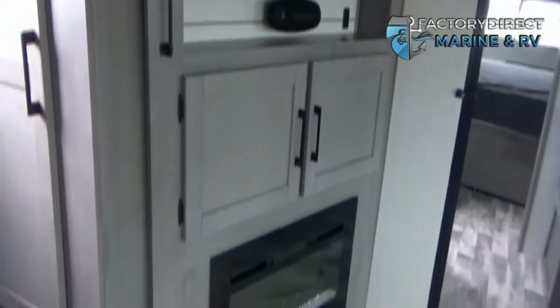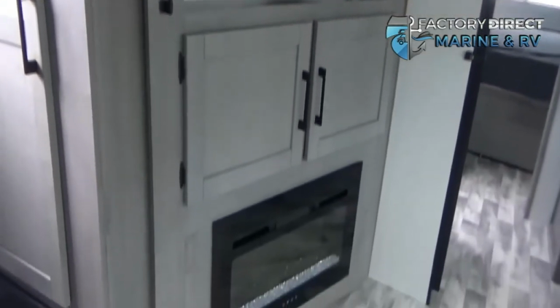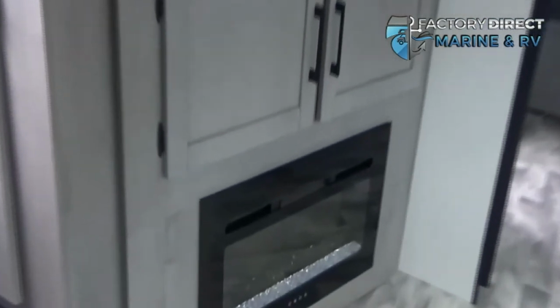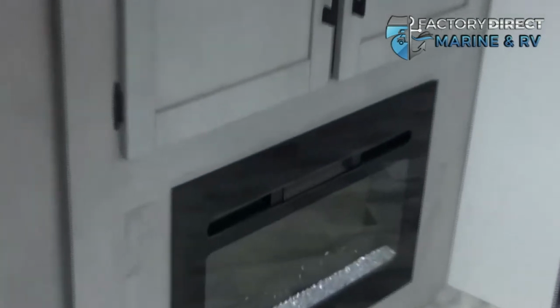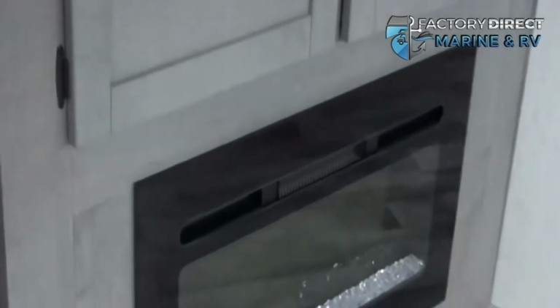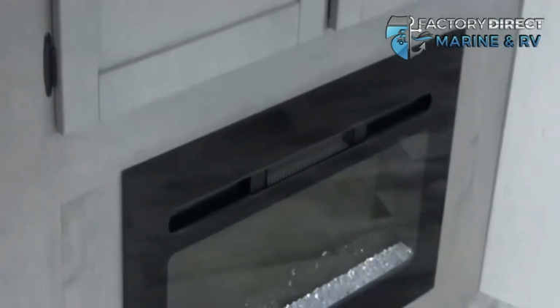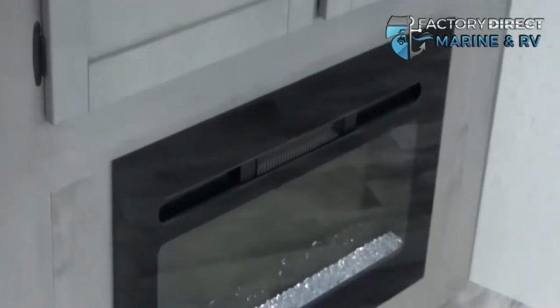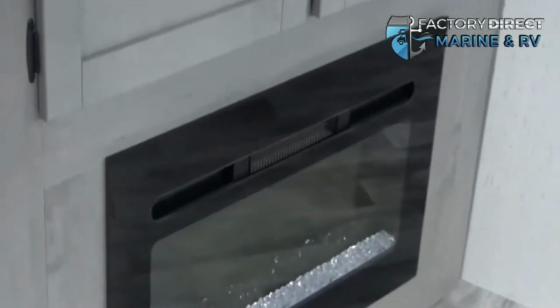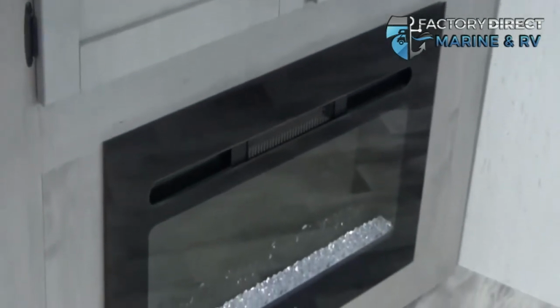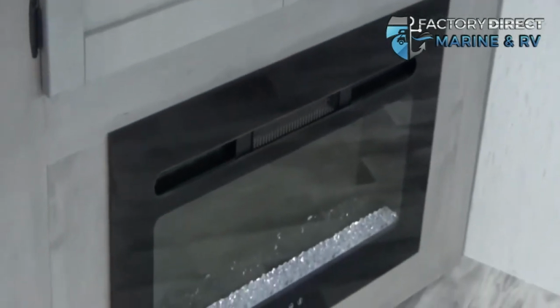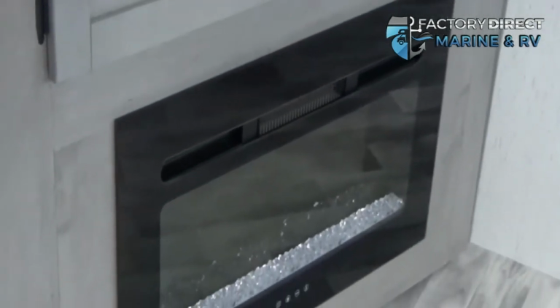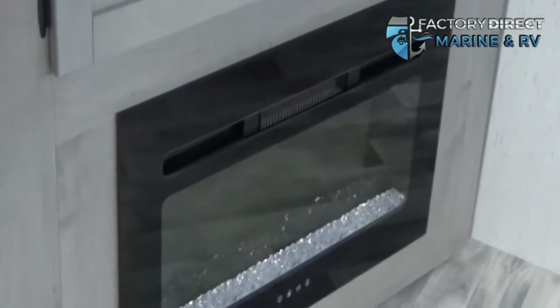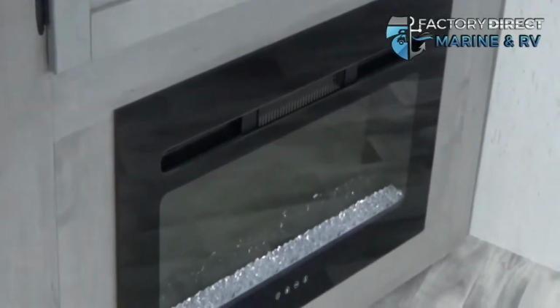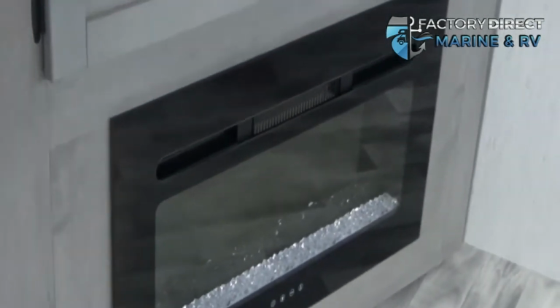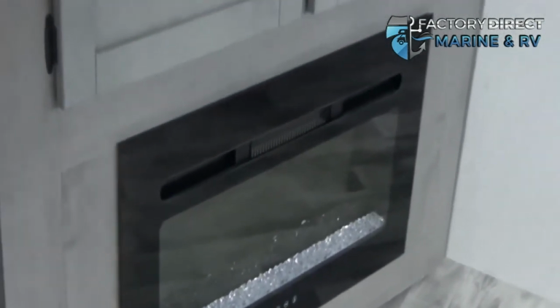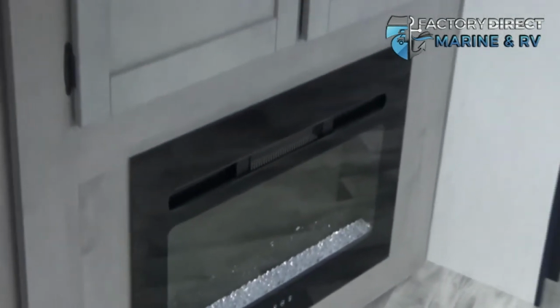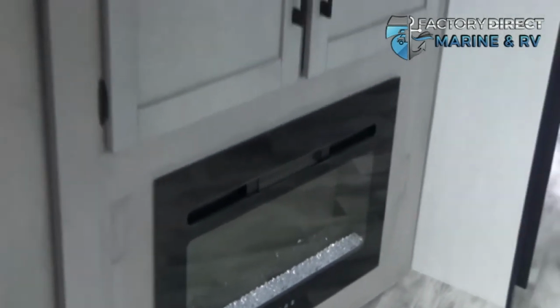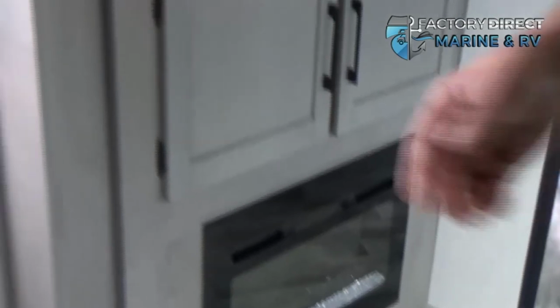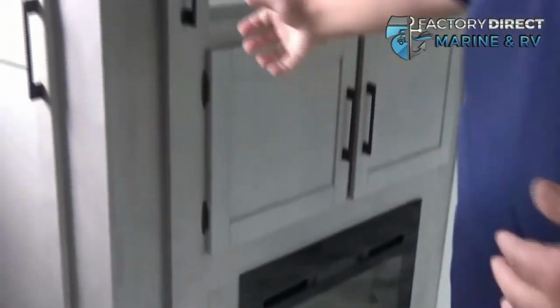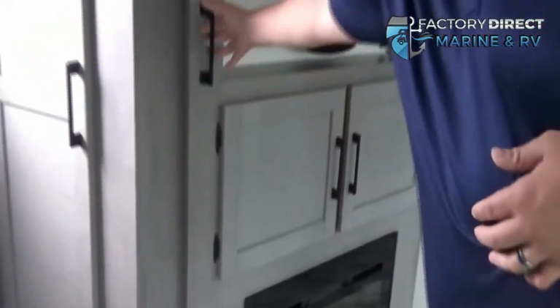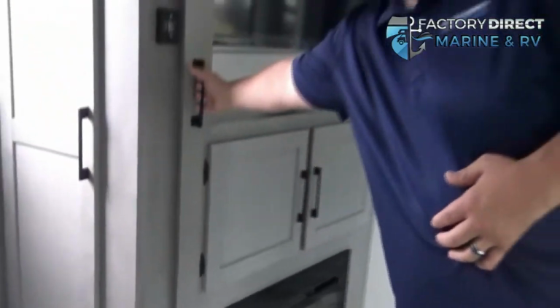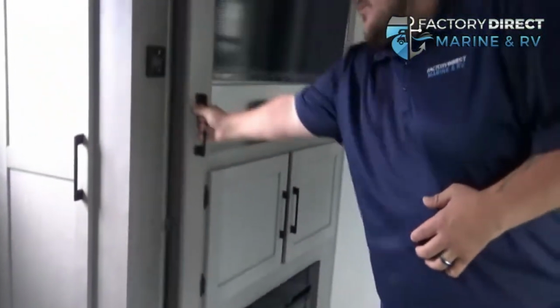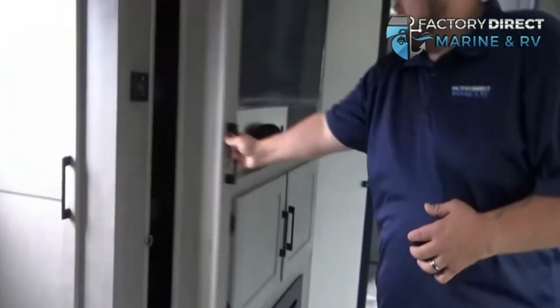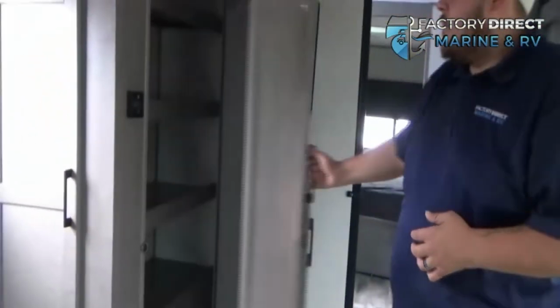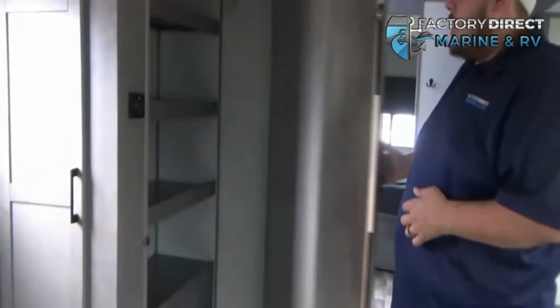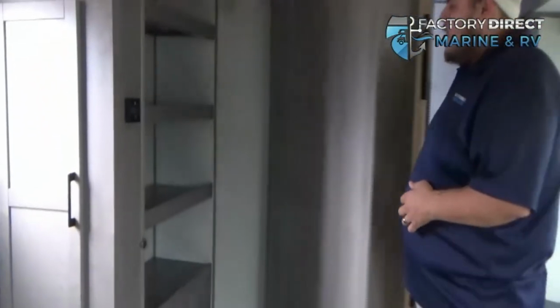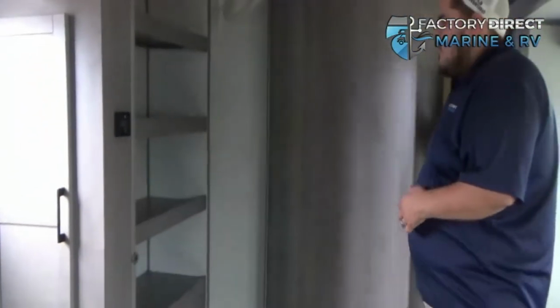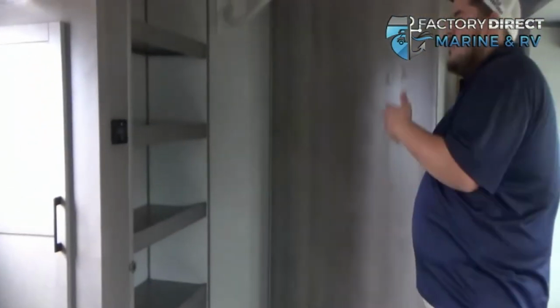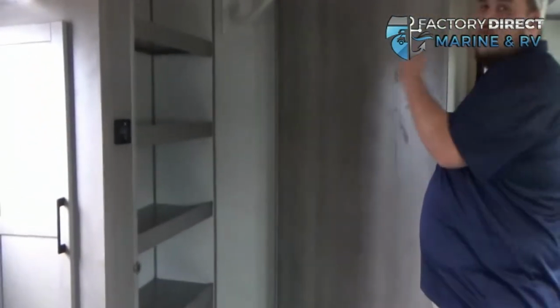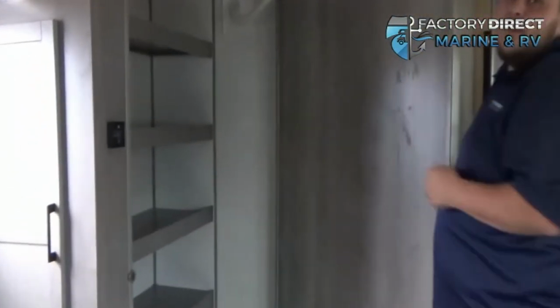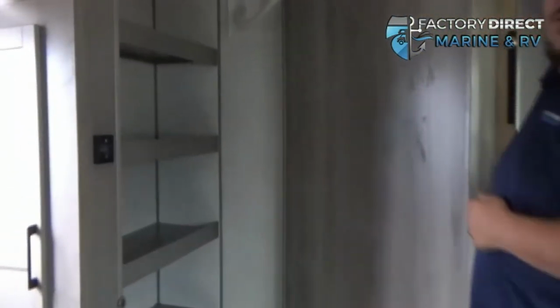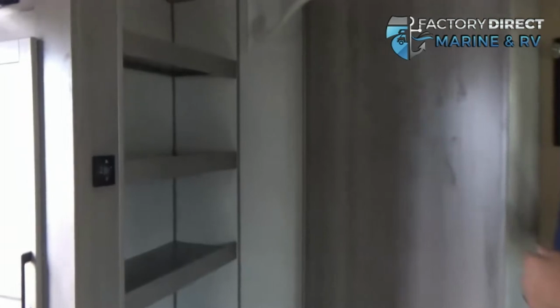So you don't have to worry about freezing to death at 3 in the morning when you run out of propane. And one of my other favorite features — you pull this handle right here and you have a huge hidden storage as well.